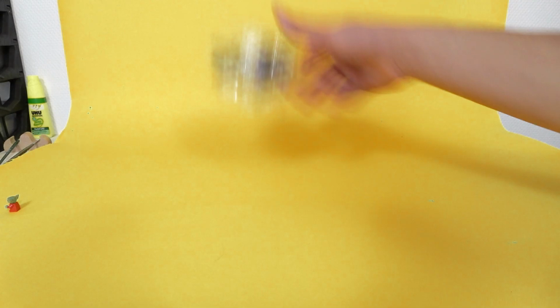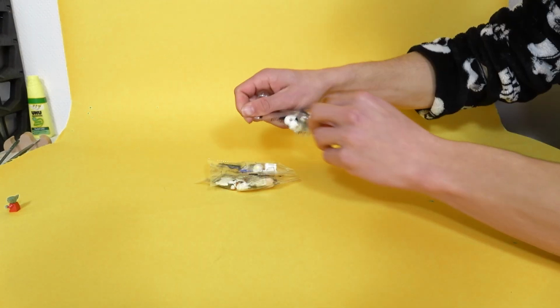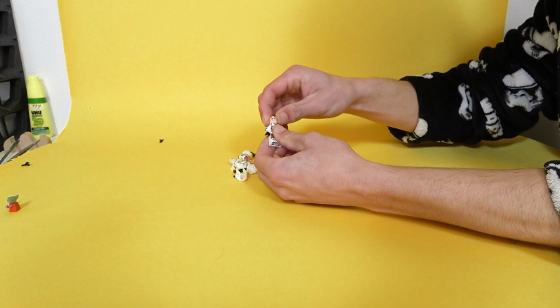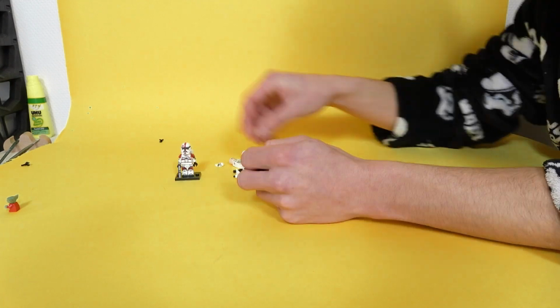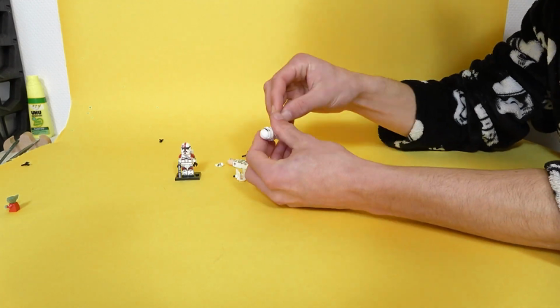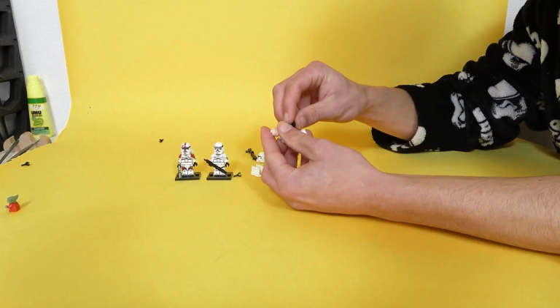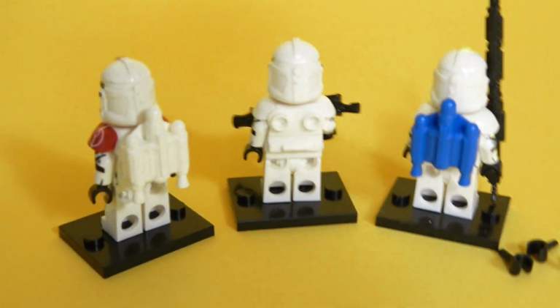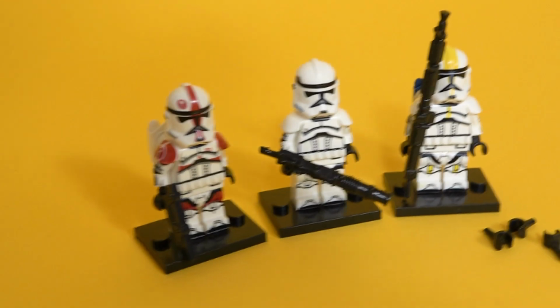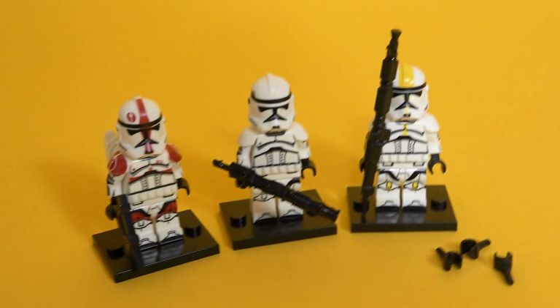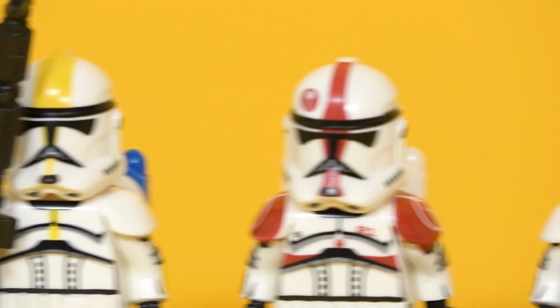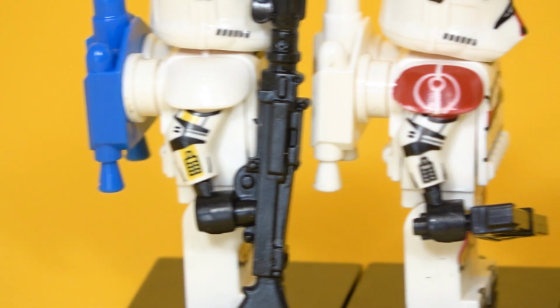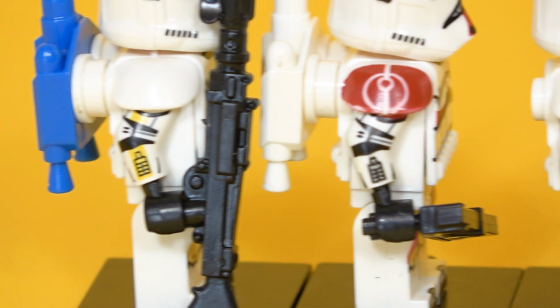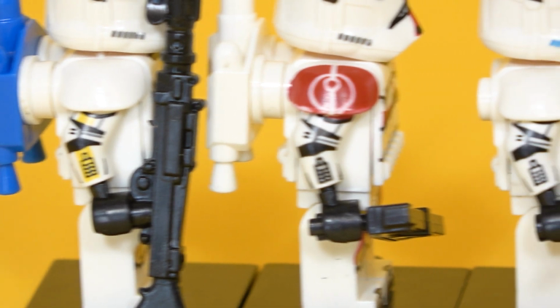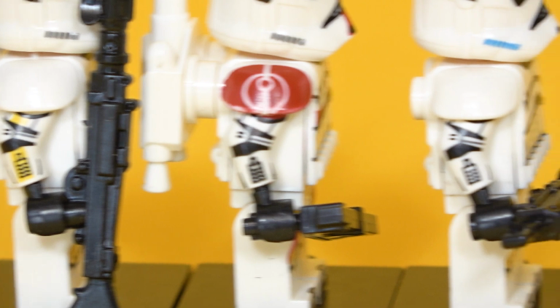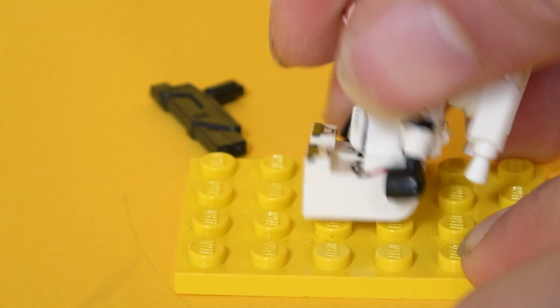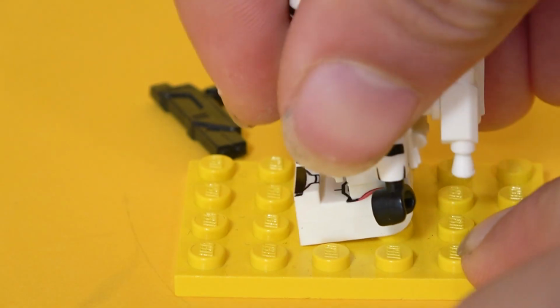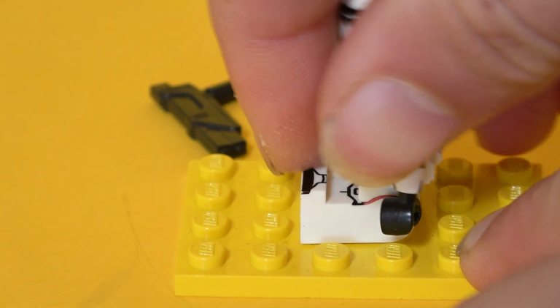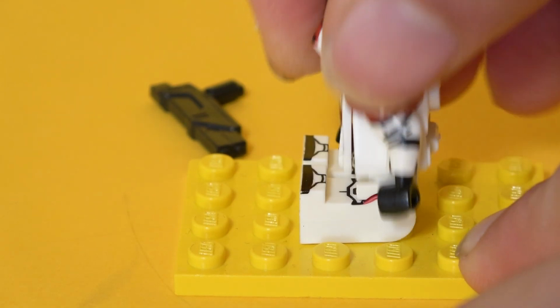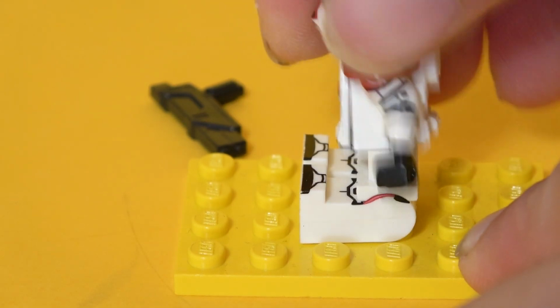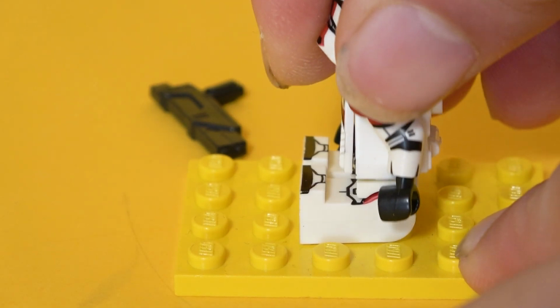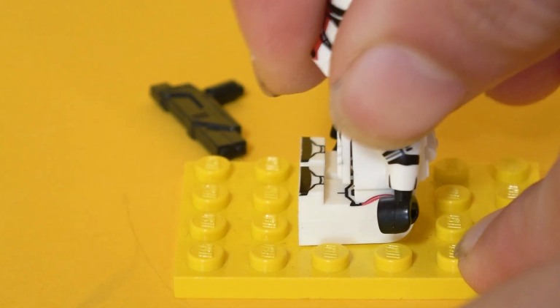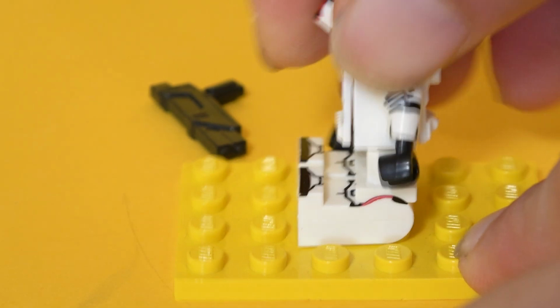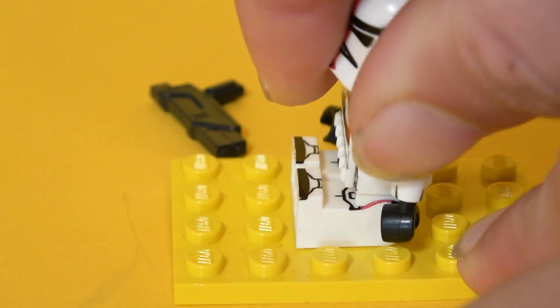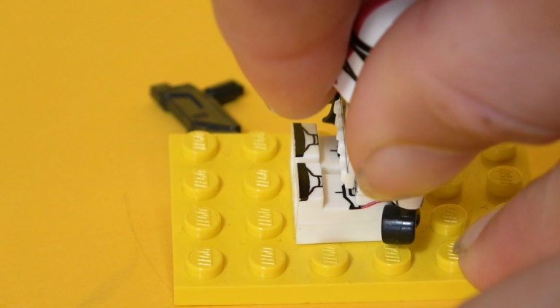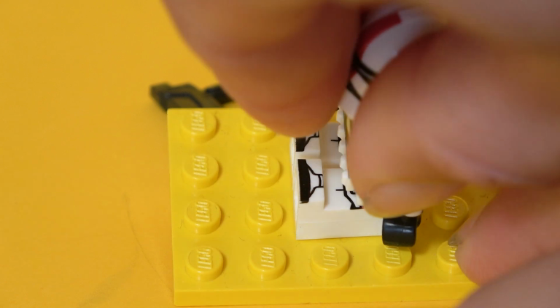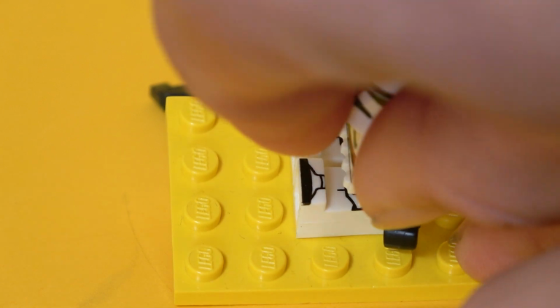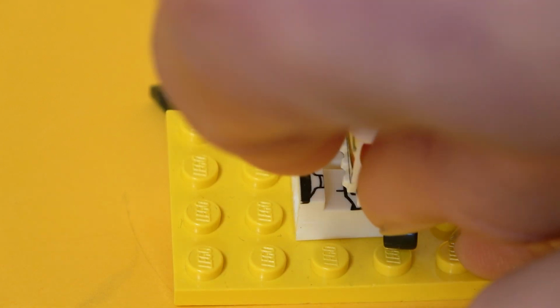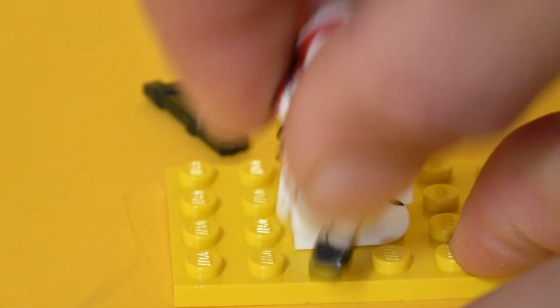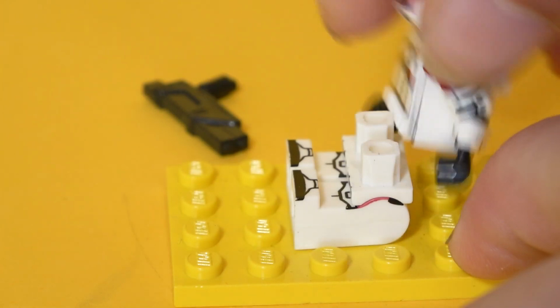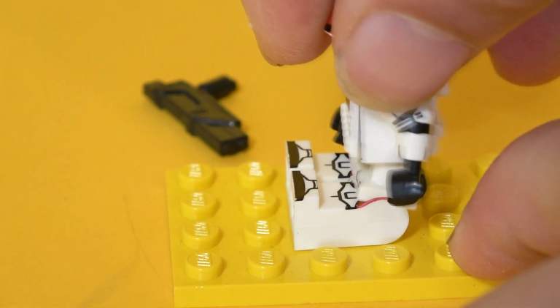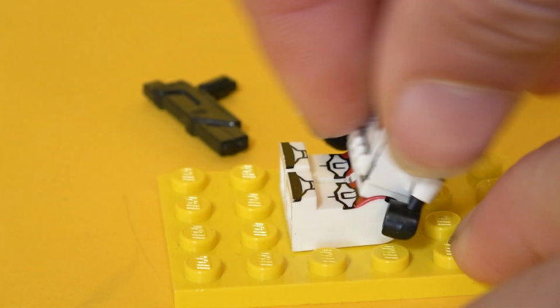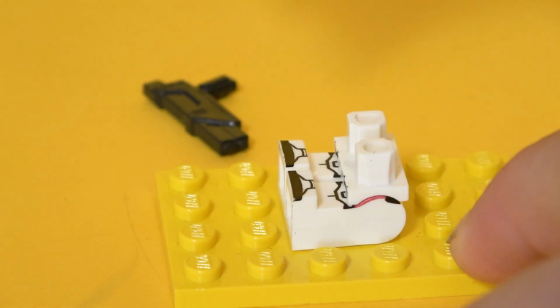This custom clone is awesome at first glance — nice jetpacks, chestplates, helmets, and even astonishing arm printing. But if you give it a second look, you realize that these minifigures have a very weak leg connection, so if you pin them down, they can be very annoying to take off again.